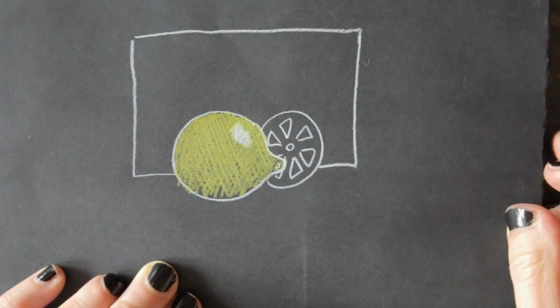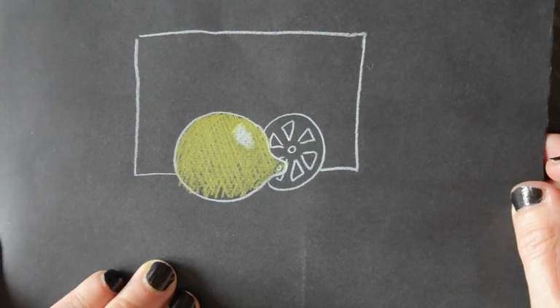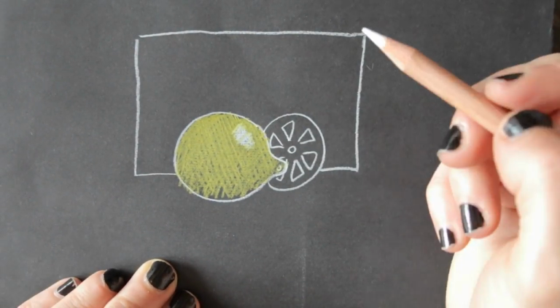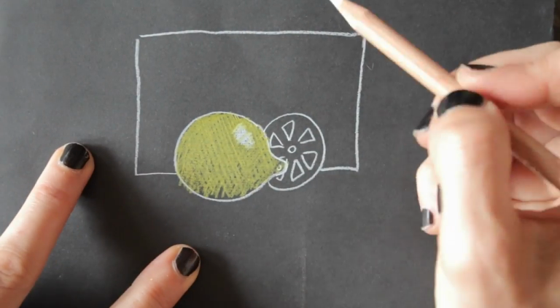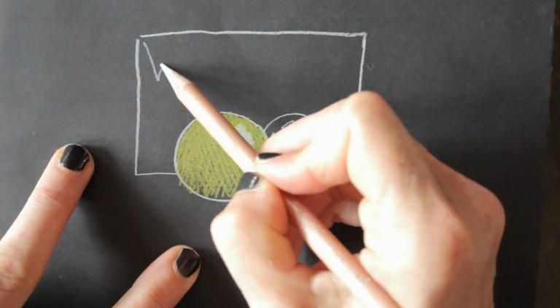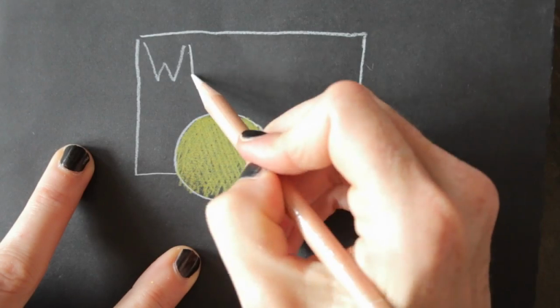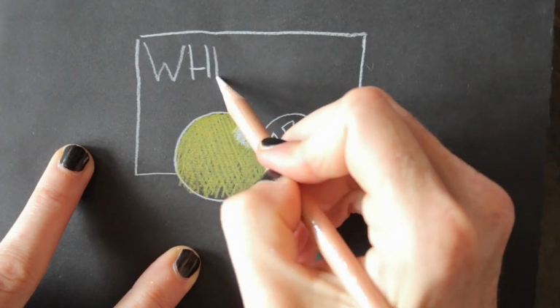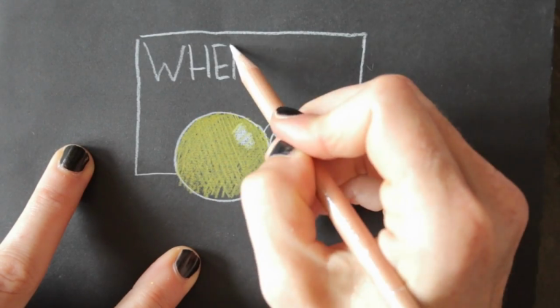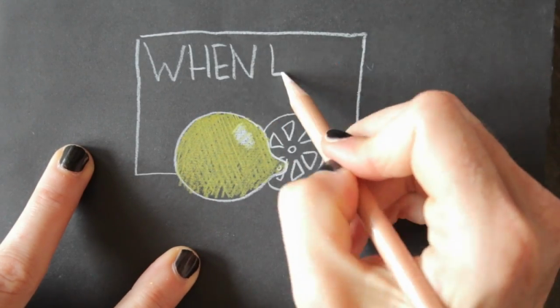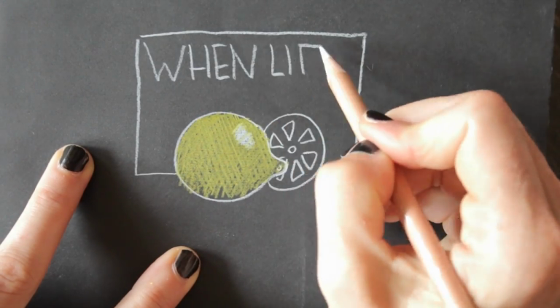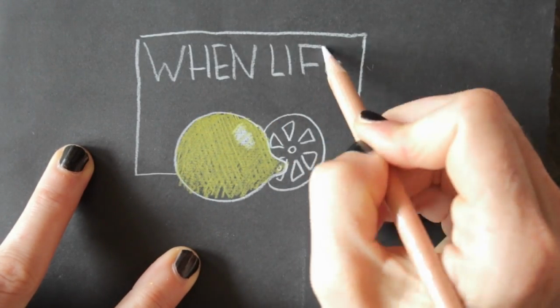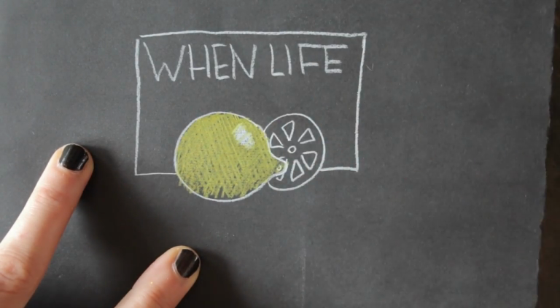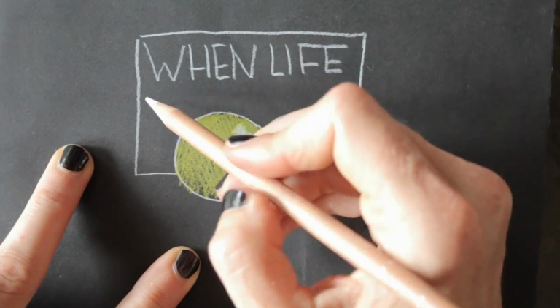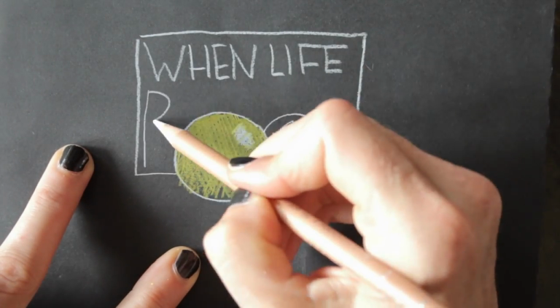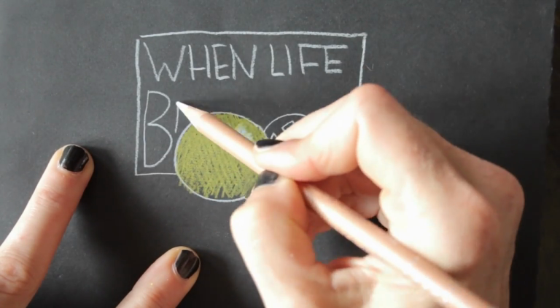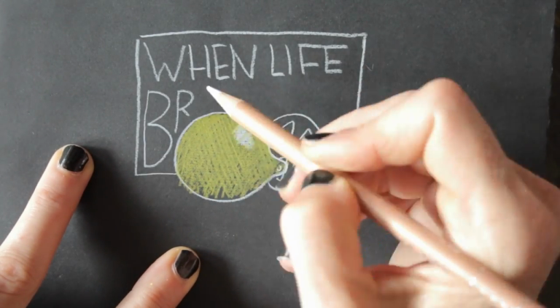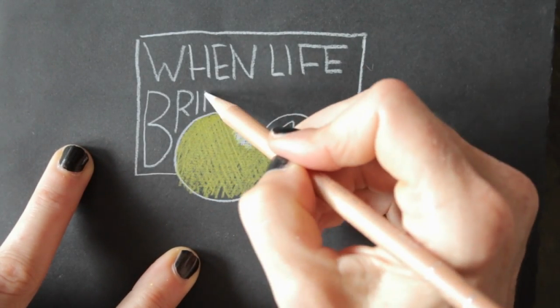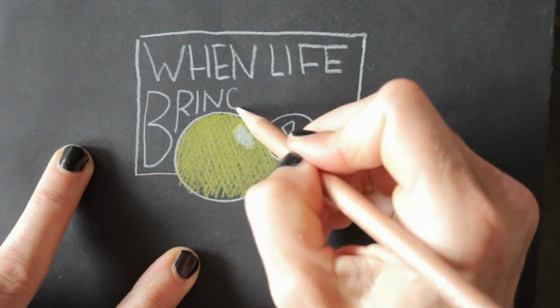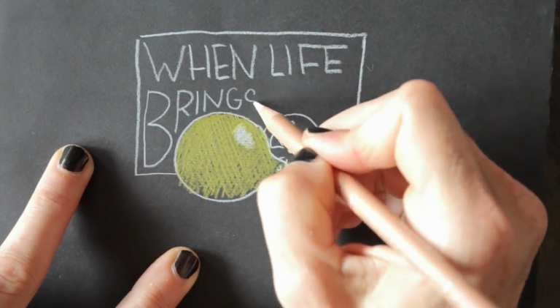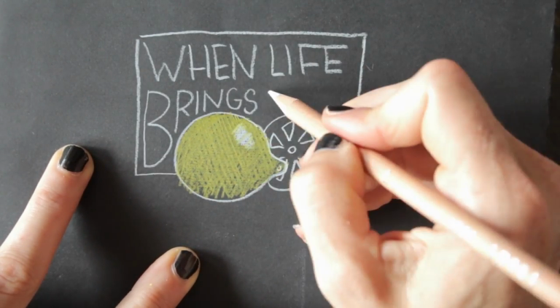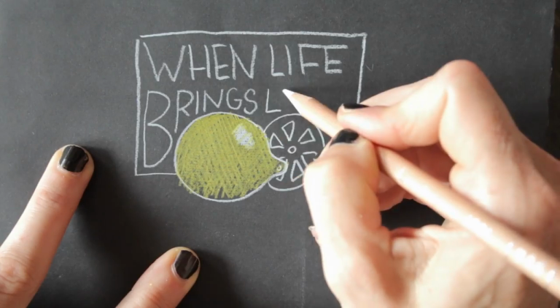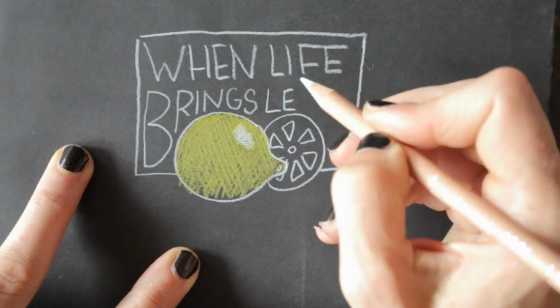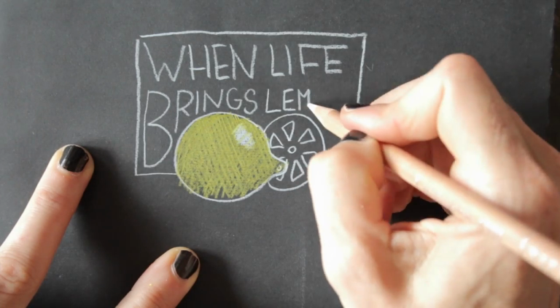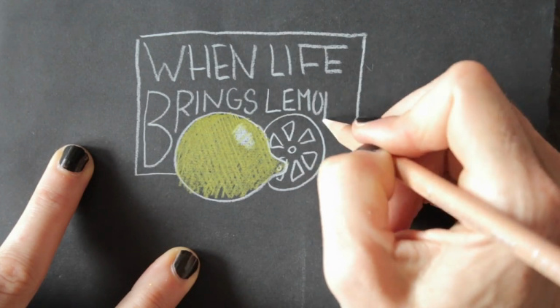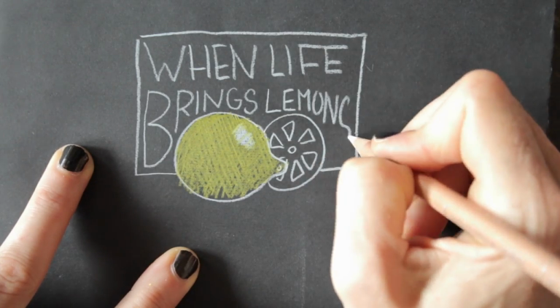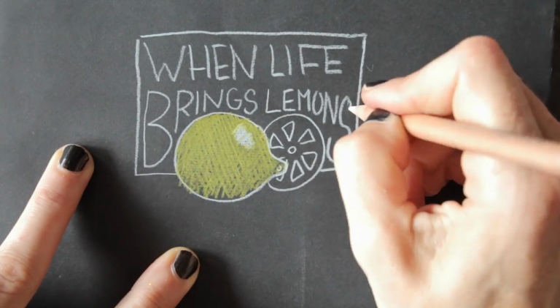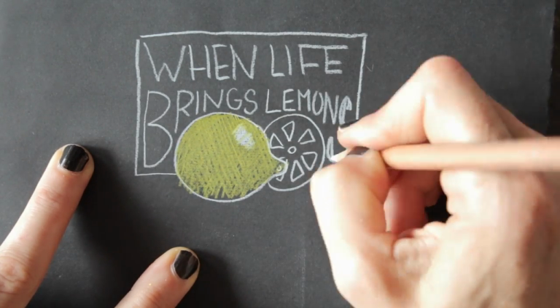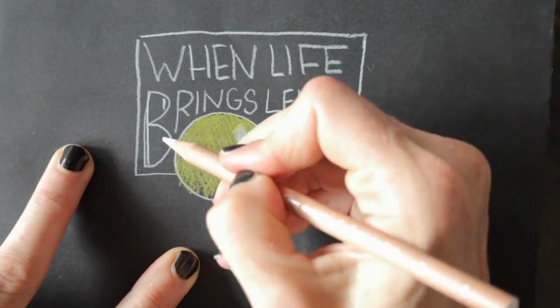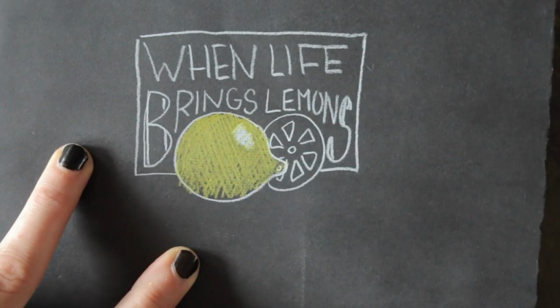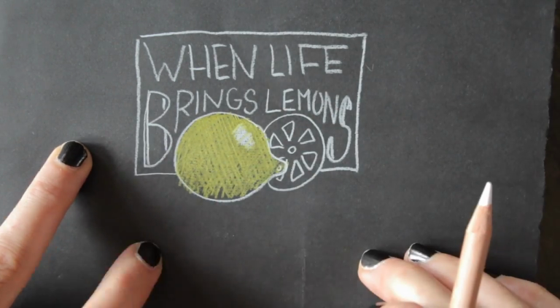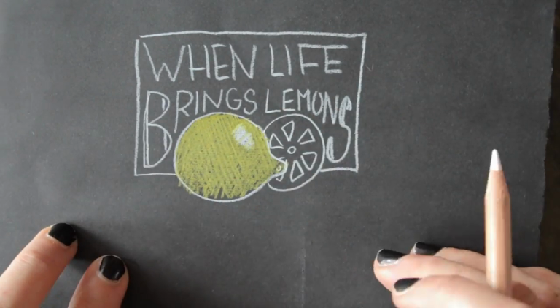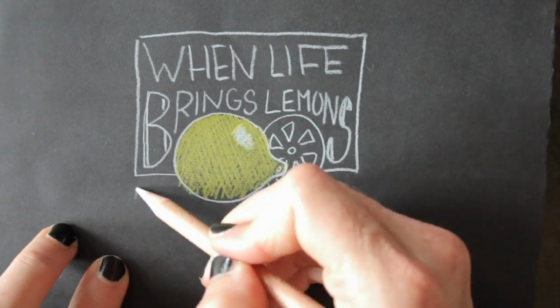Choose a saying you like or tweak it. Try and combine different fonts. Wrap the text around the drawing to make it all come together and make it a whole.